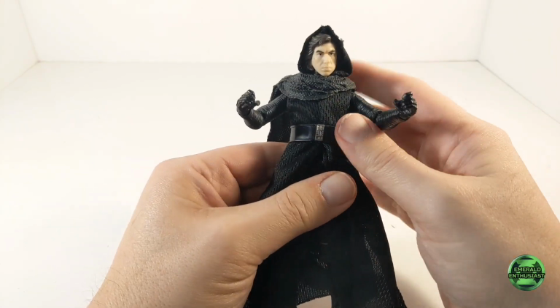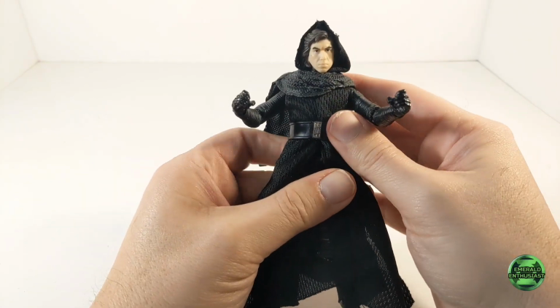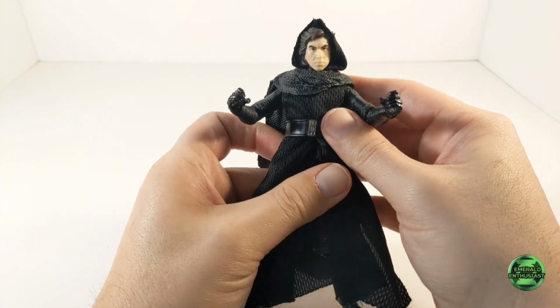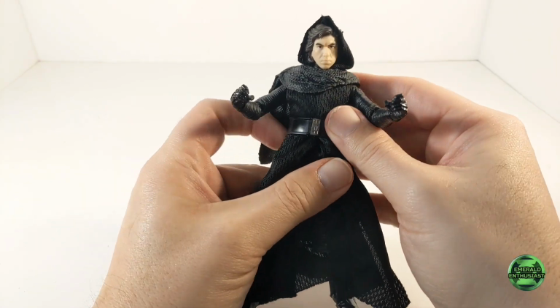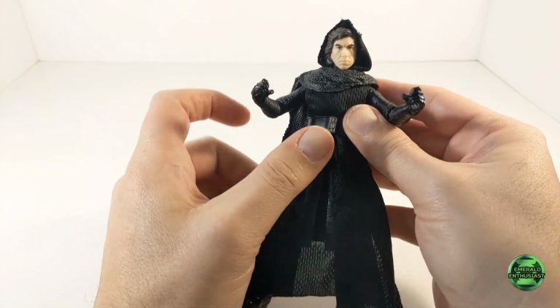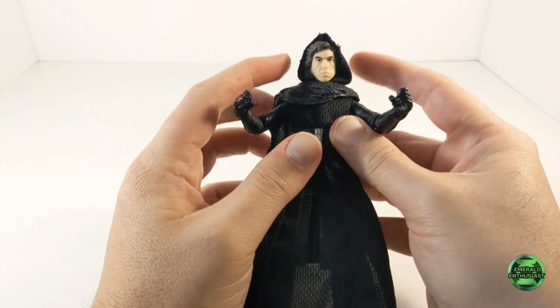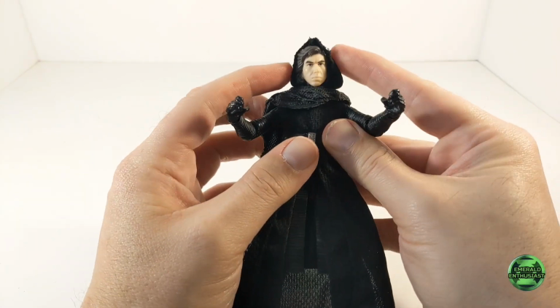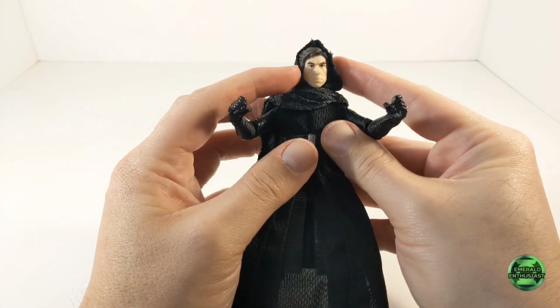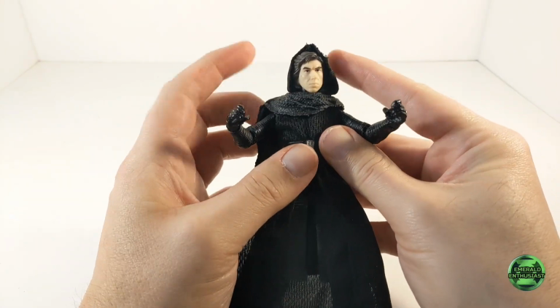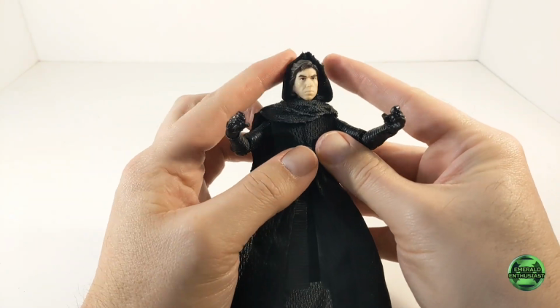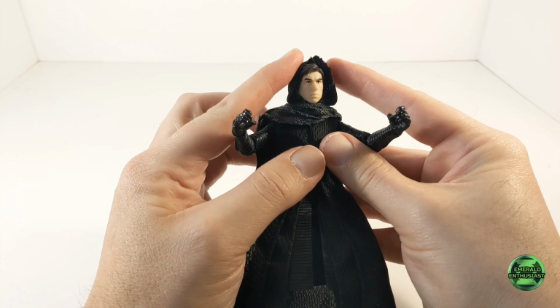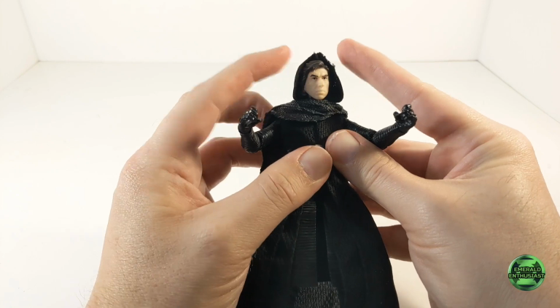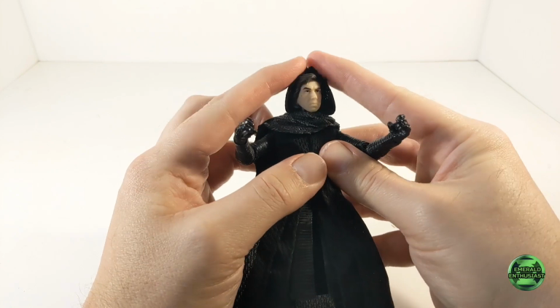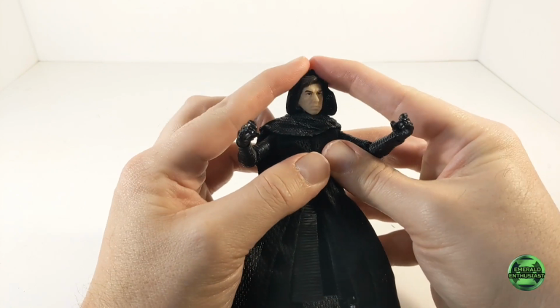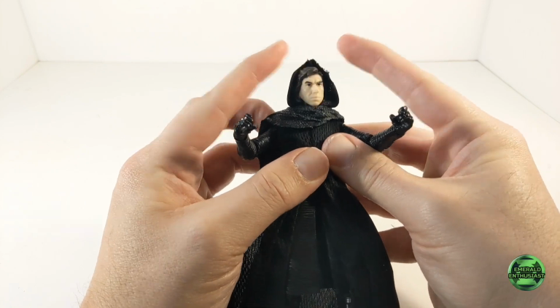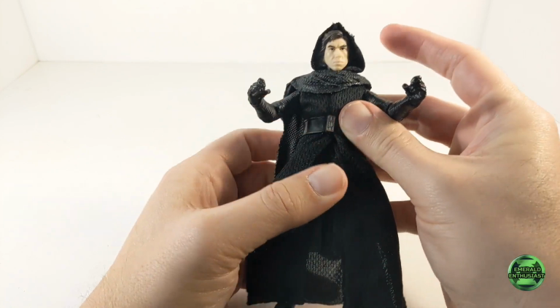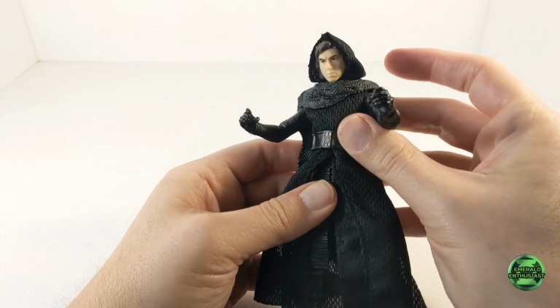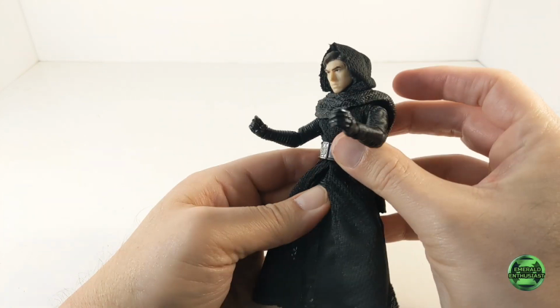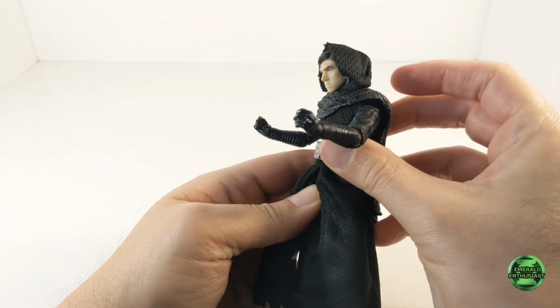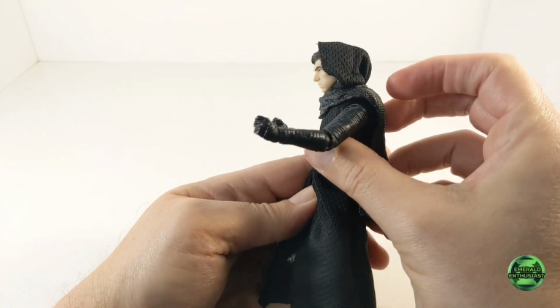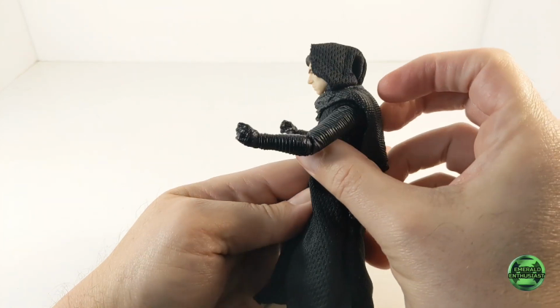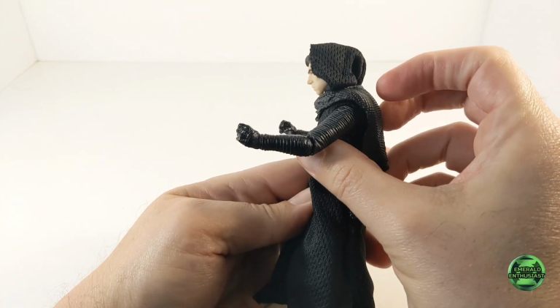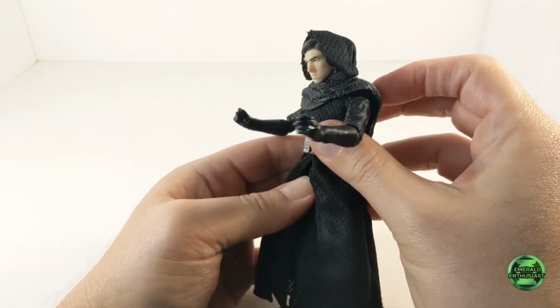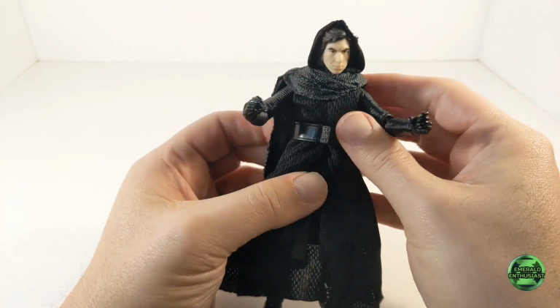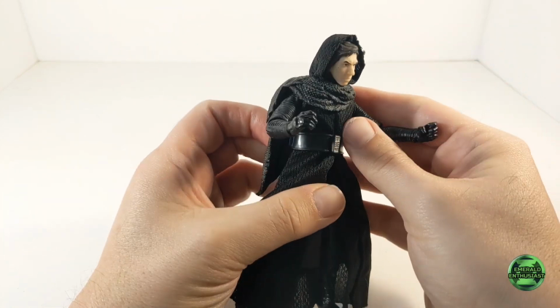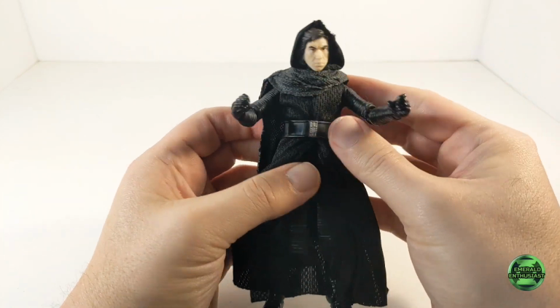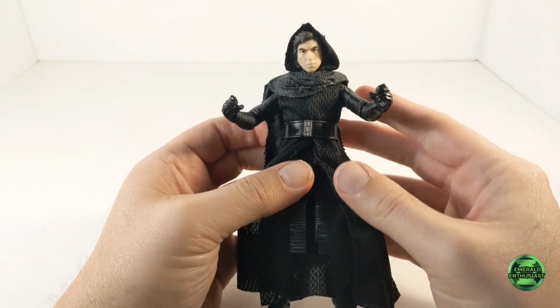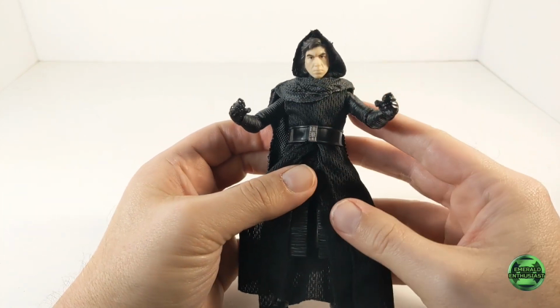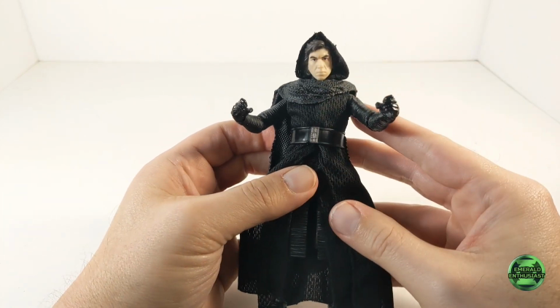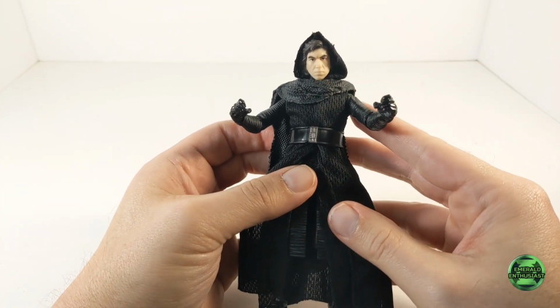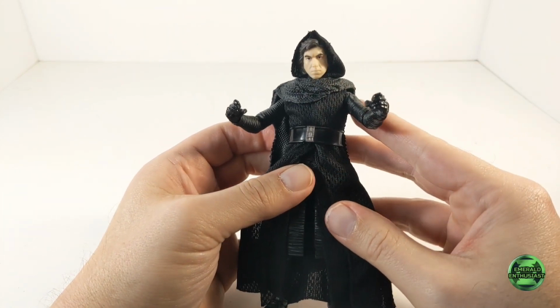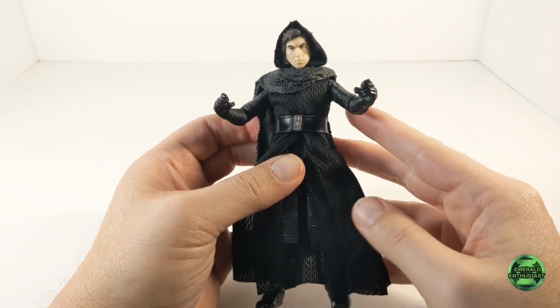I am pleased to report that I was able to get all of the pieces back on the figure without breaking anything, and now this figure is ready for my display shelves.